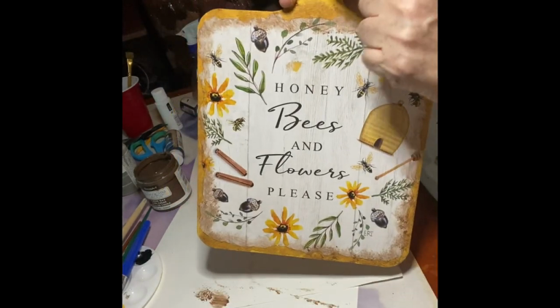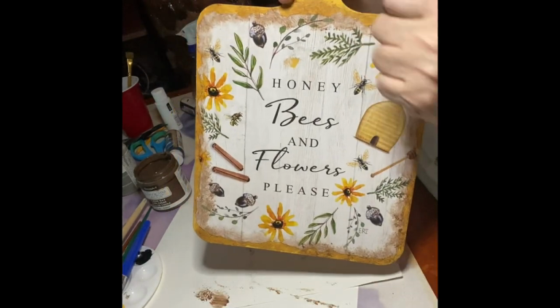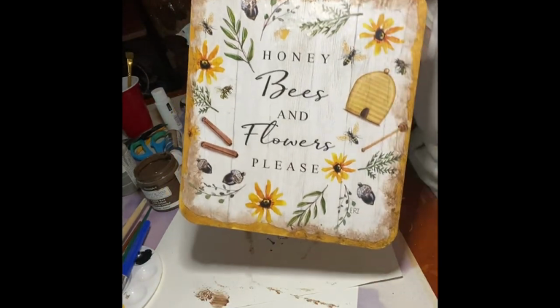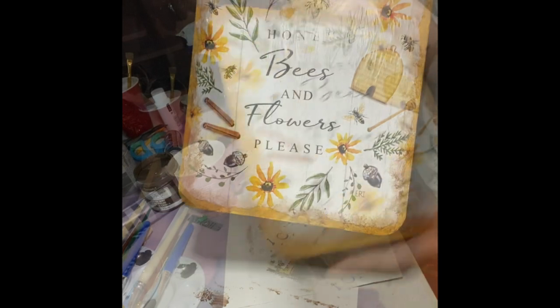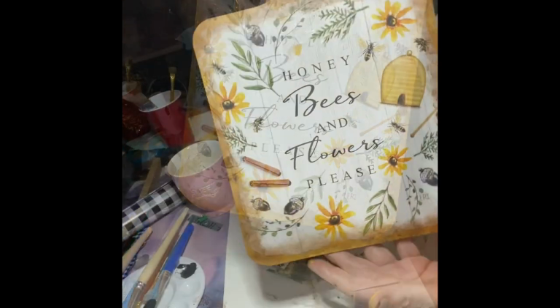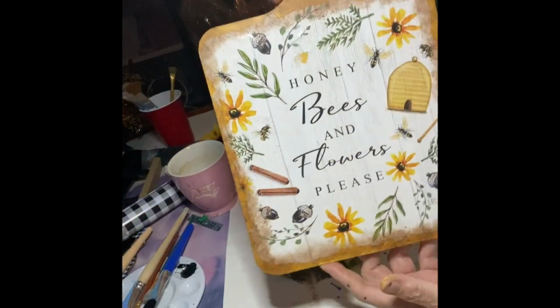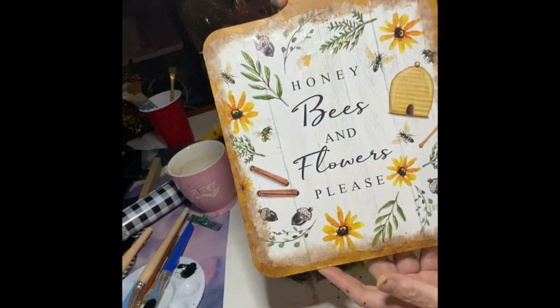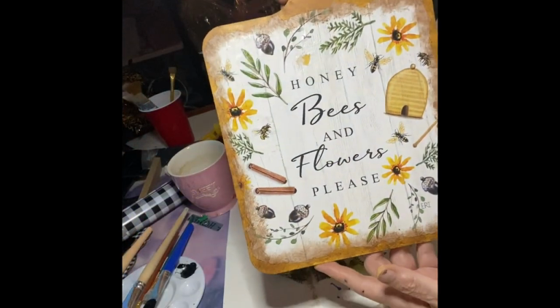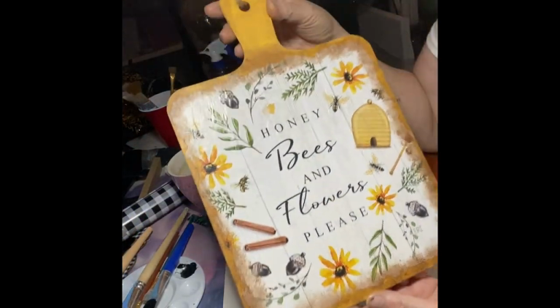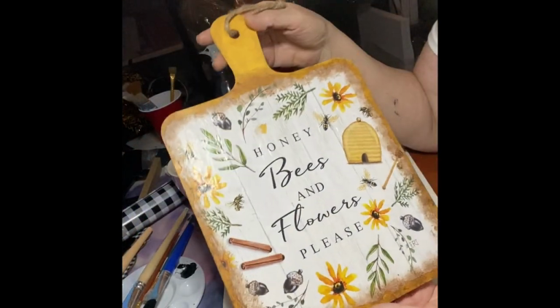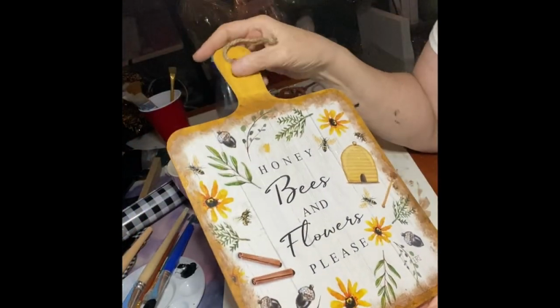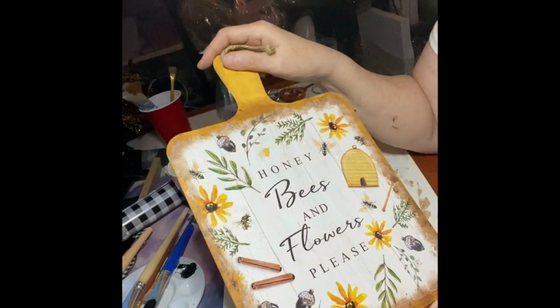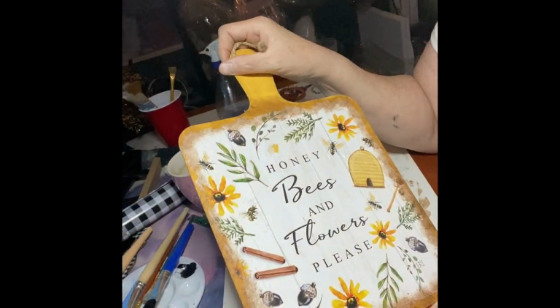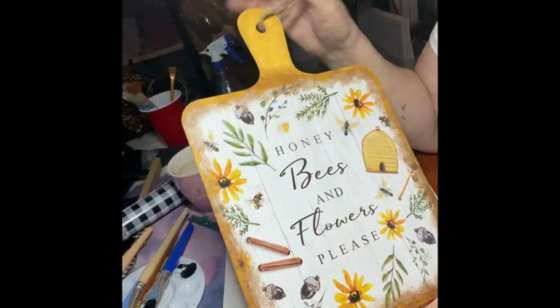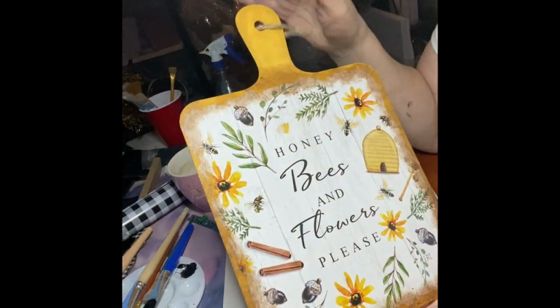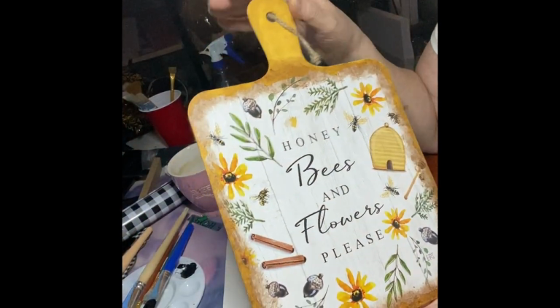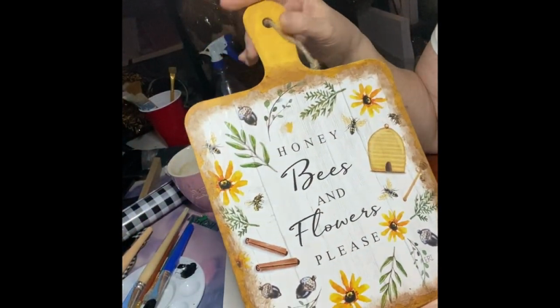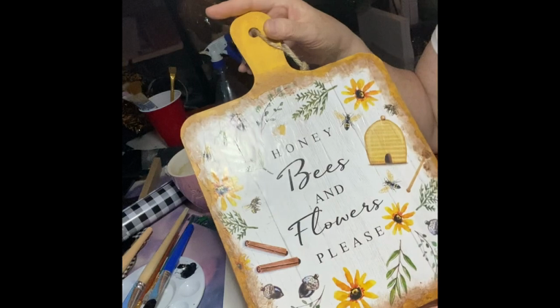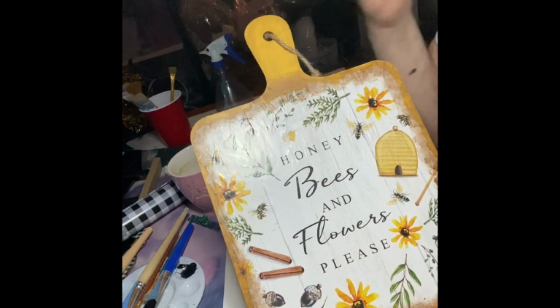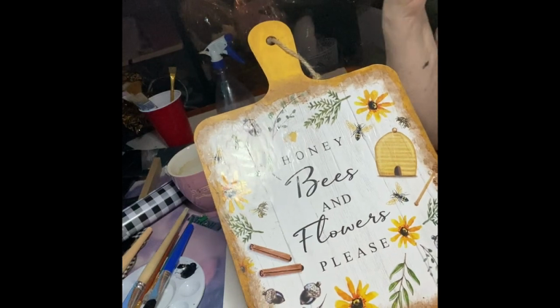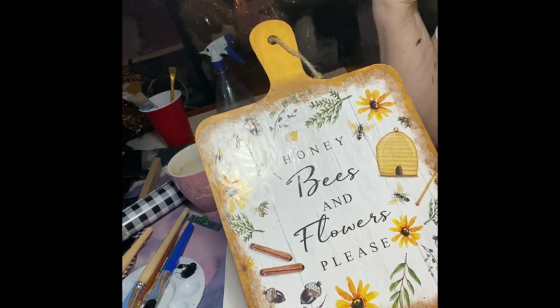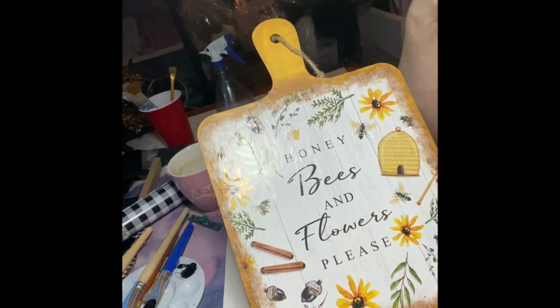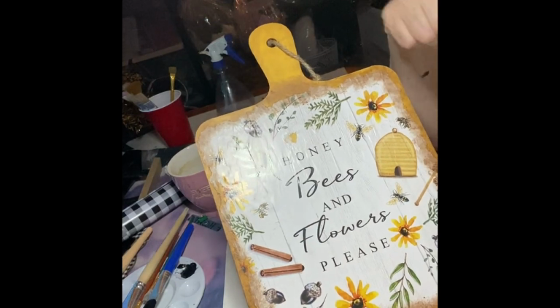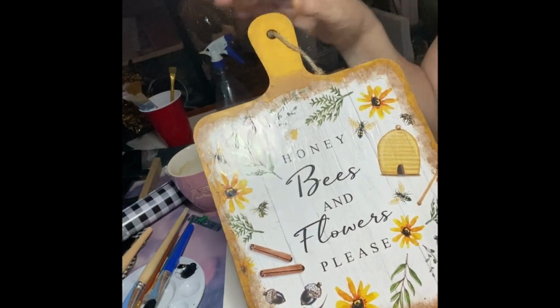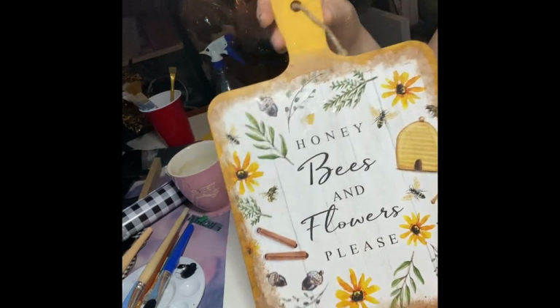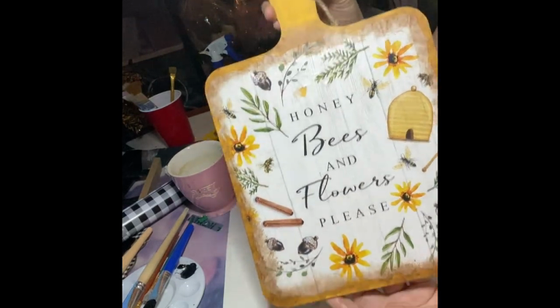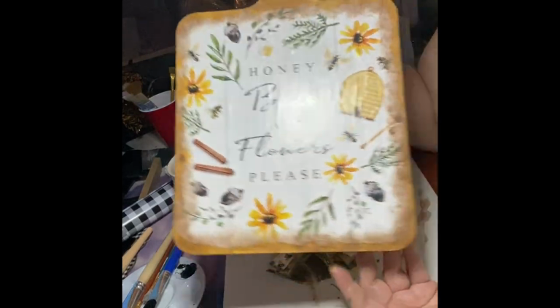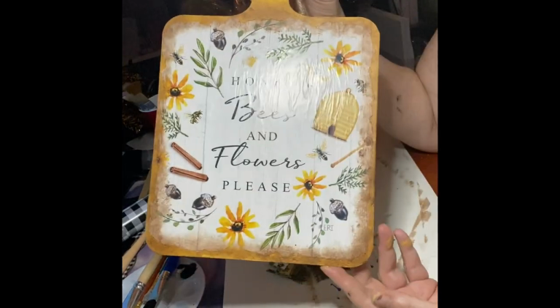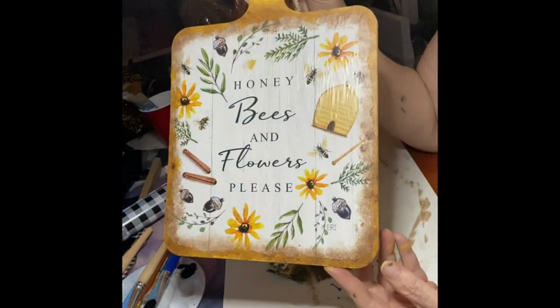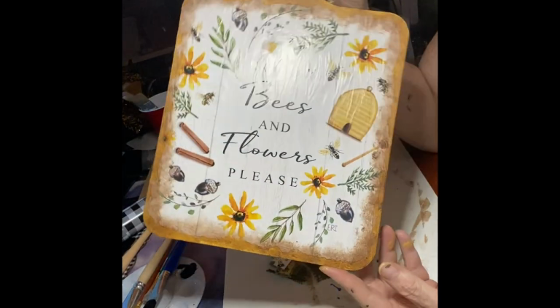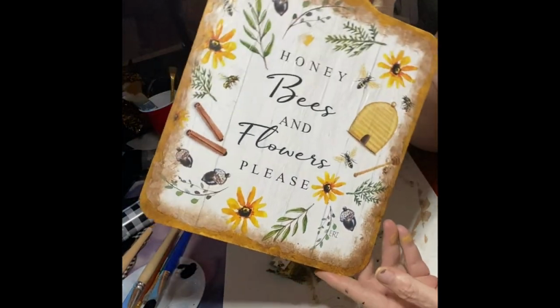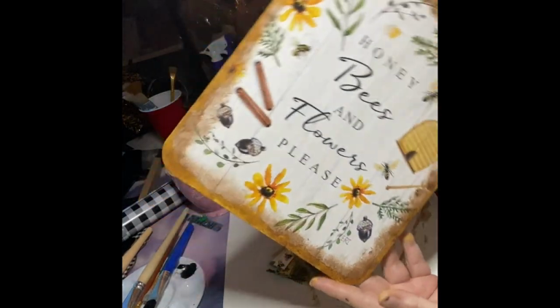I also added wax onto the handle just to darken it up. That was it — I just gave it one coat. Because once I add the ribbons, you can't tell the difference between the two colors.